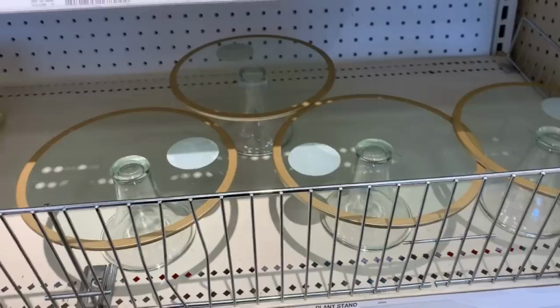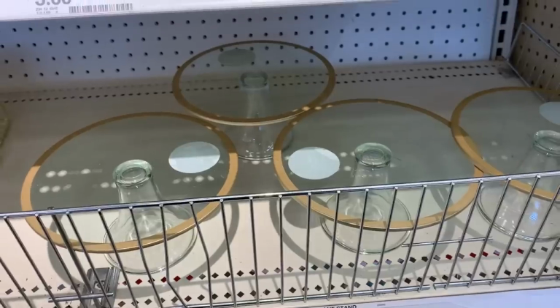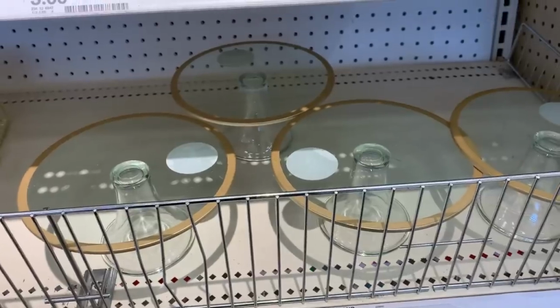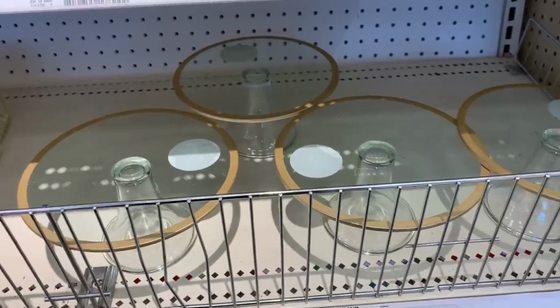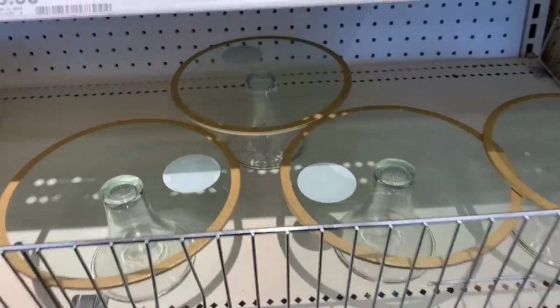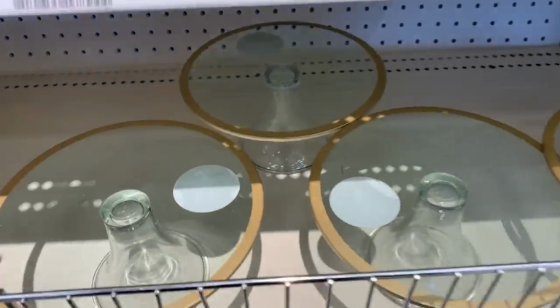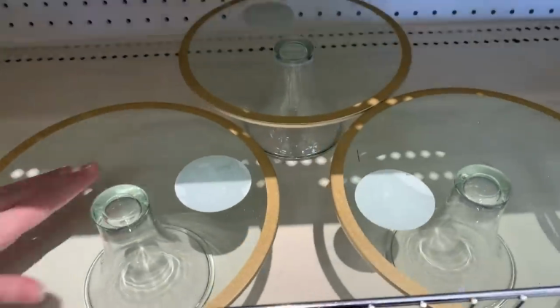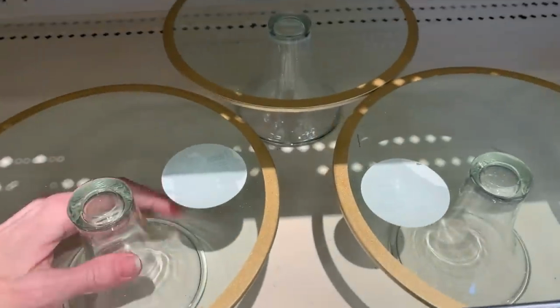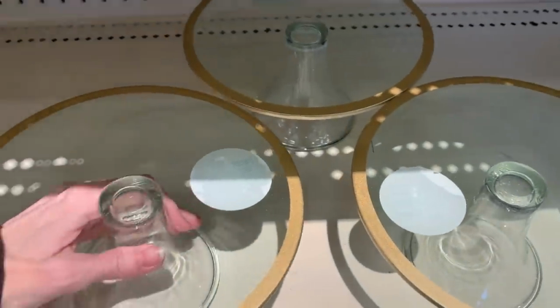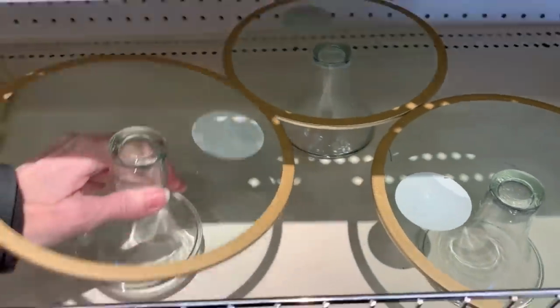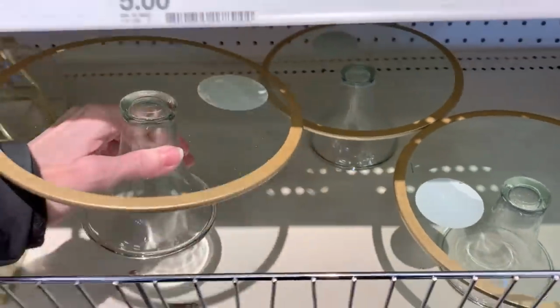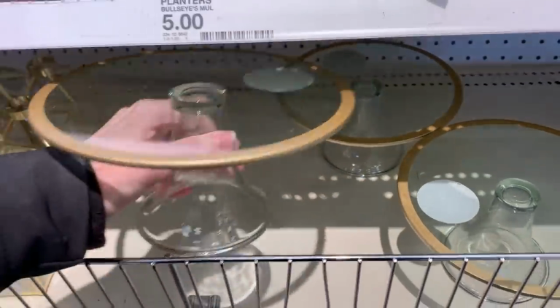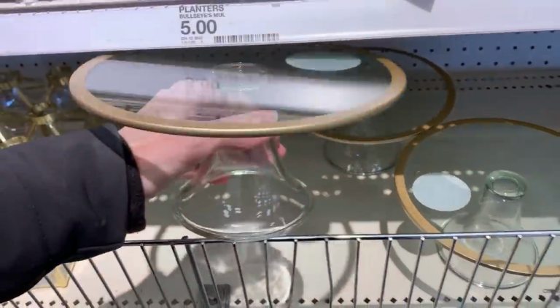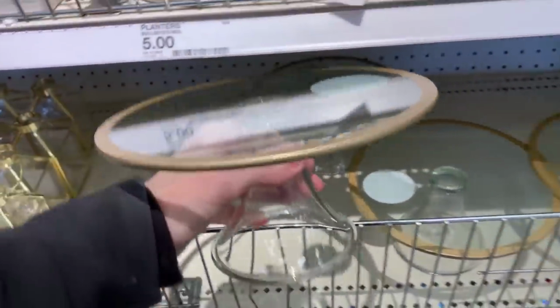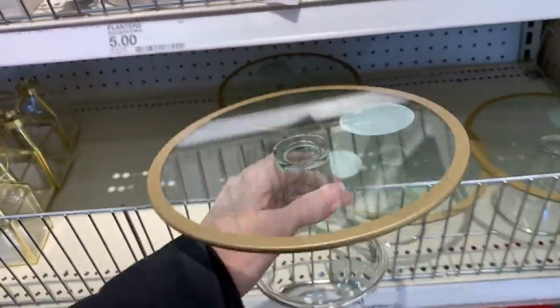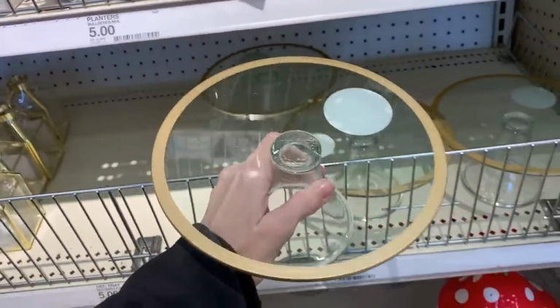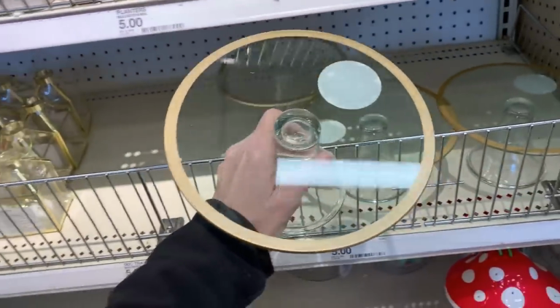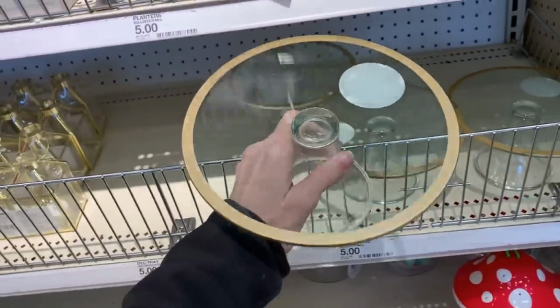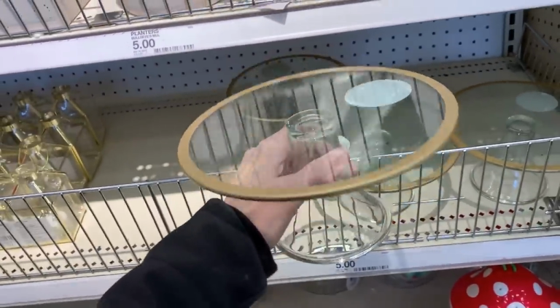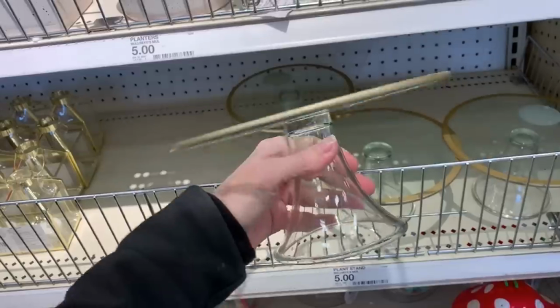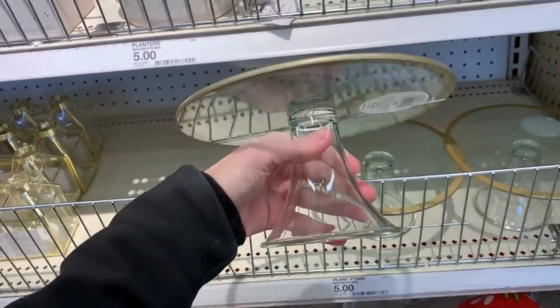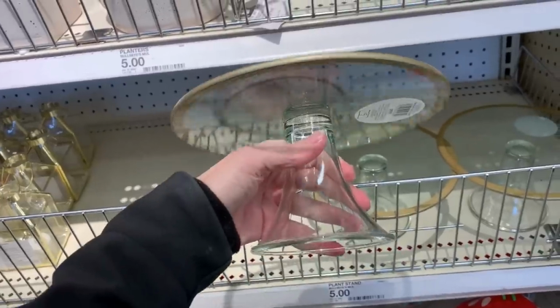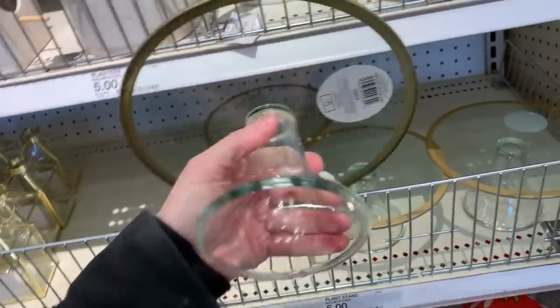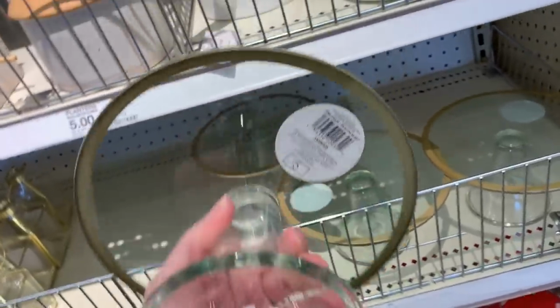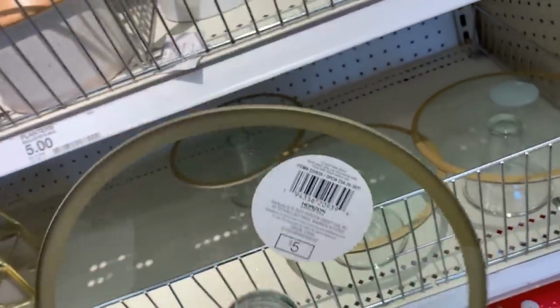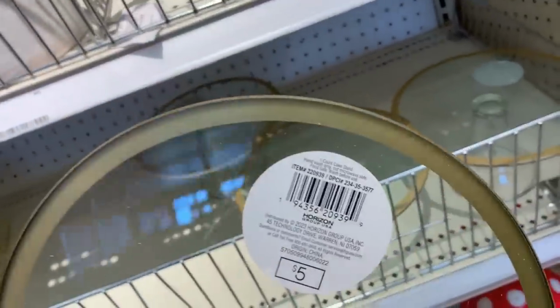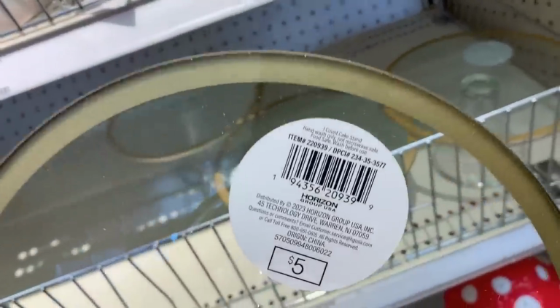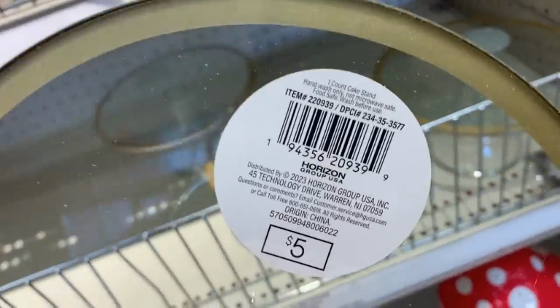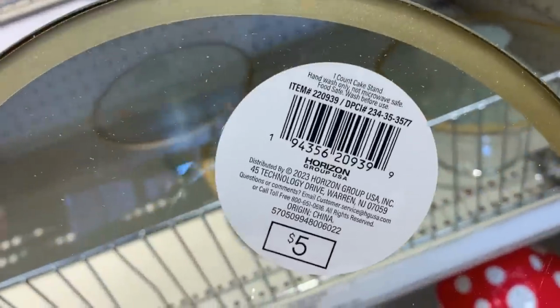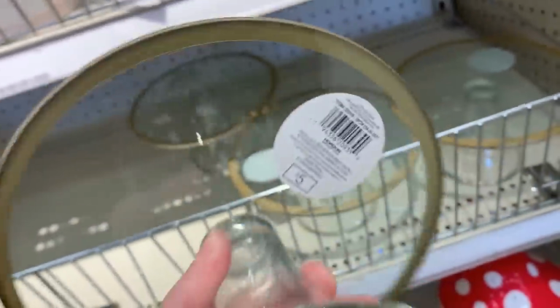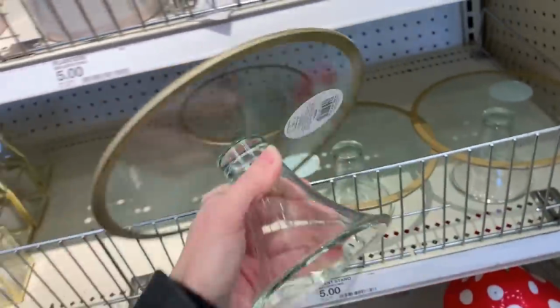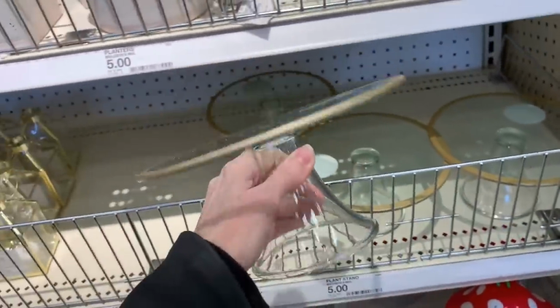Here are some pretty new glass cake plates. These are simple but actually kind of pretty. They're clear except for a gold trim around the edge. They do coordinate with the other gold wedding items, but really you could use this for any occasion.